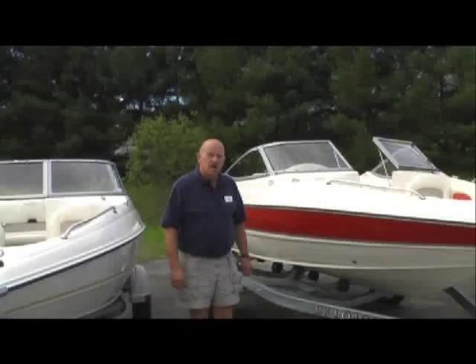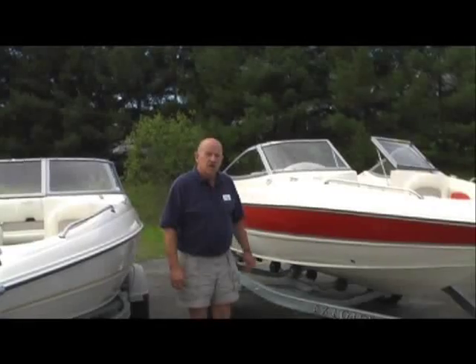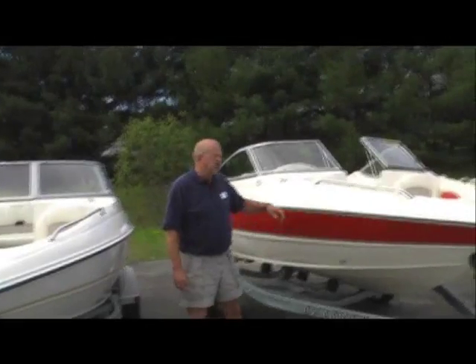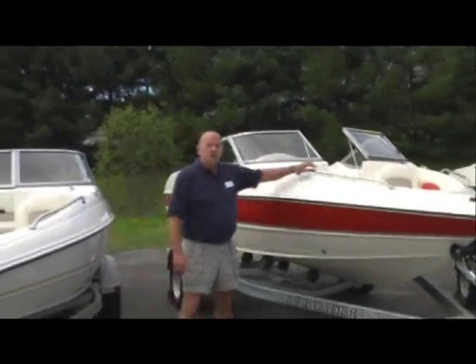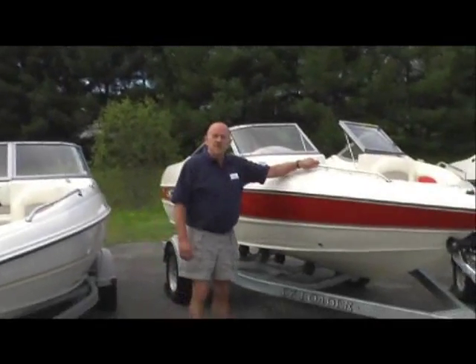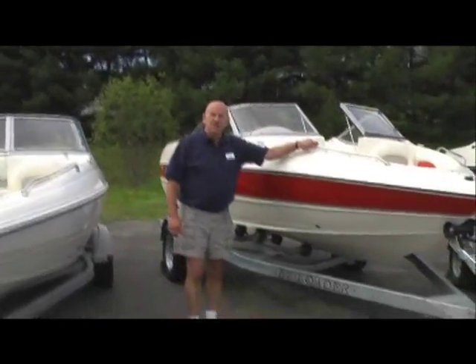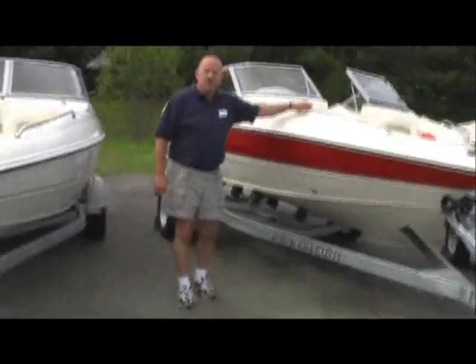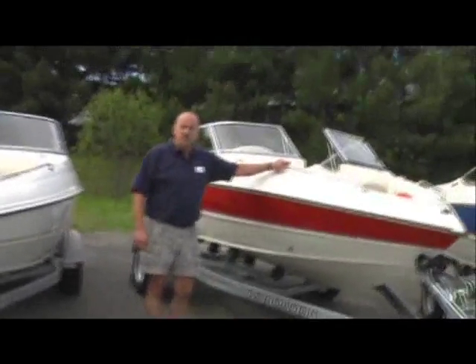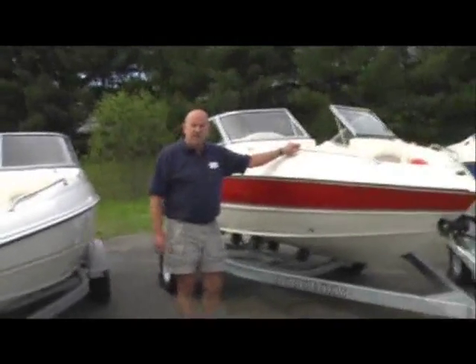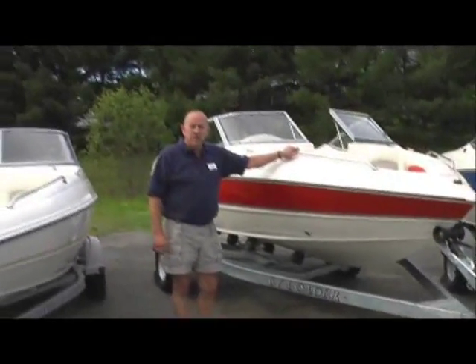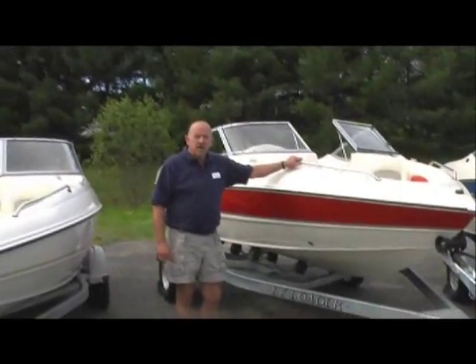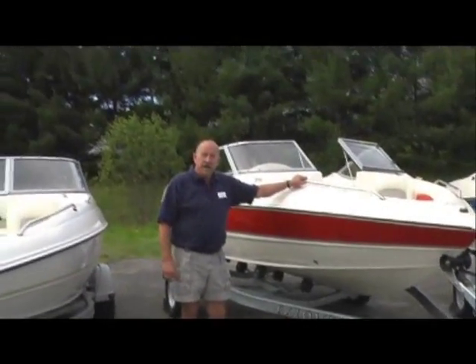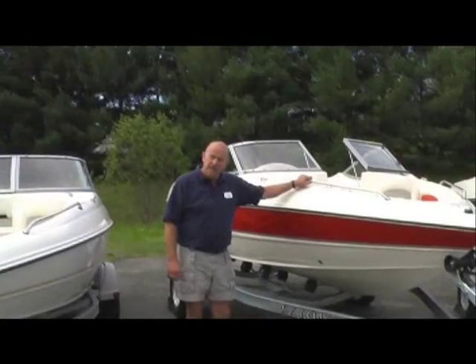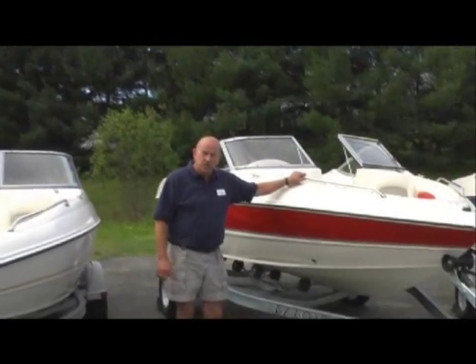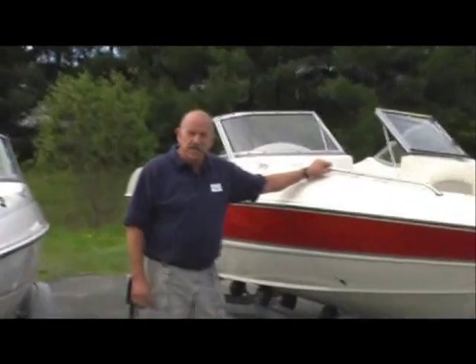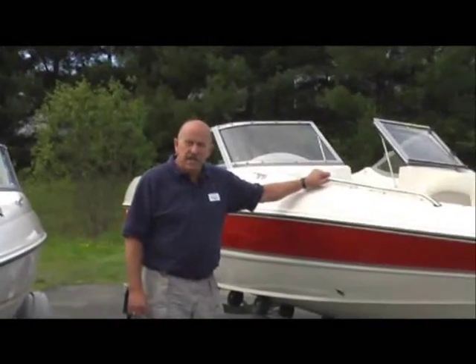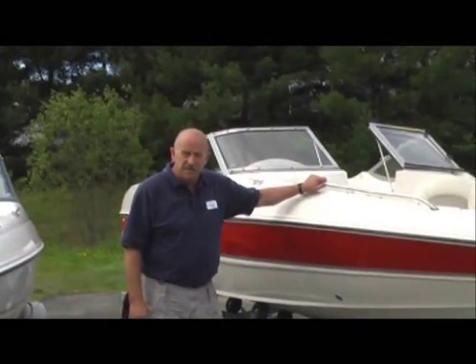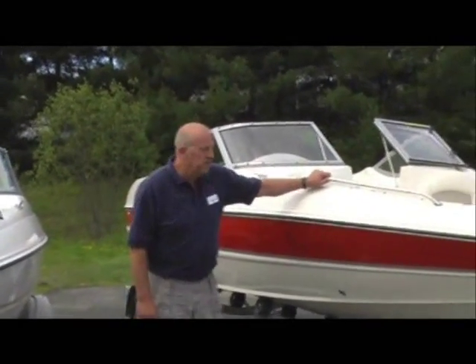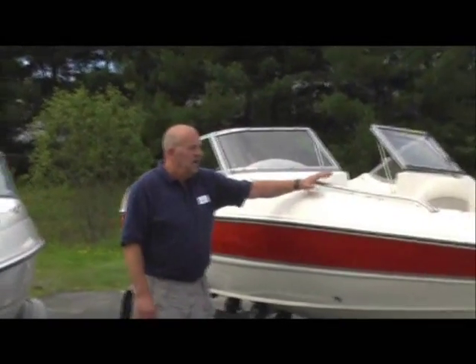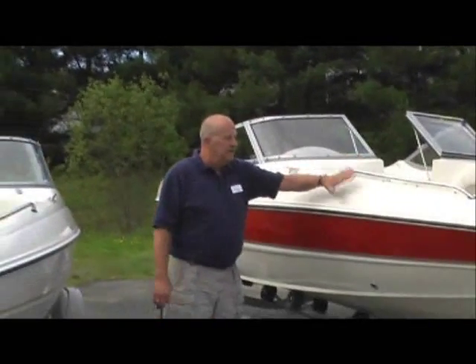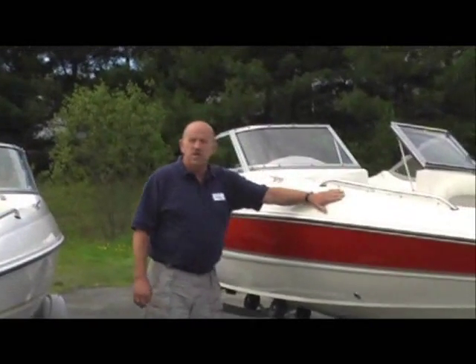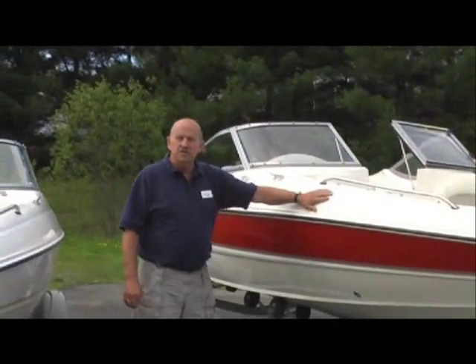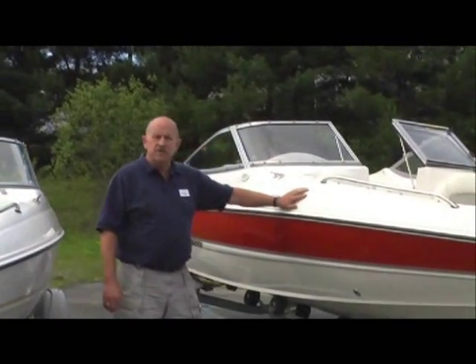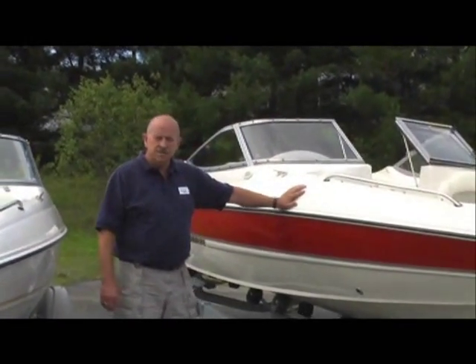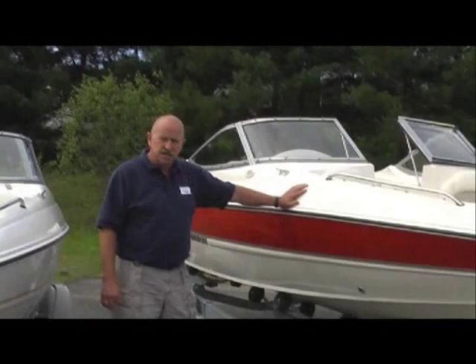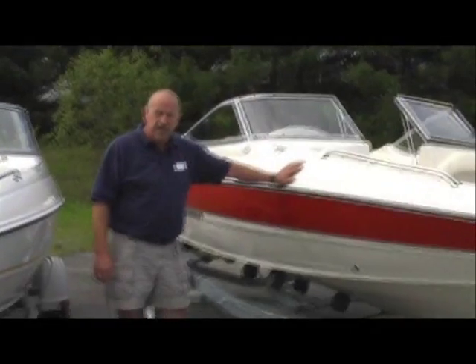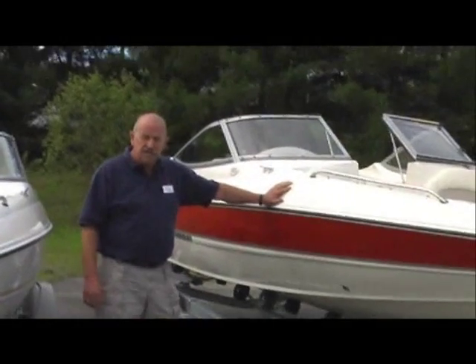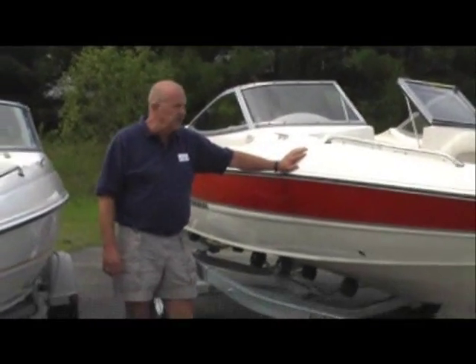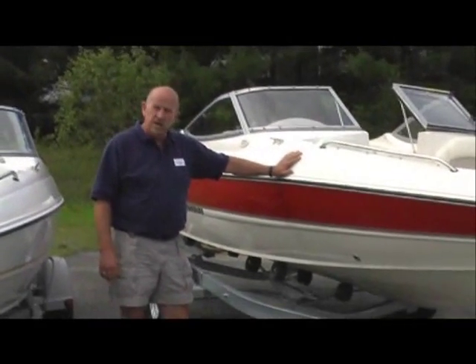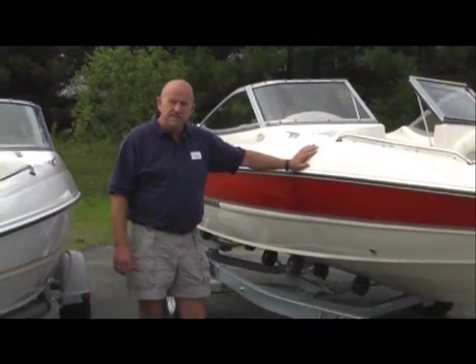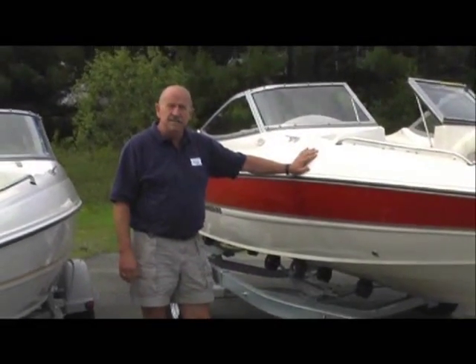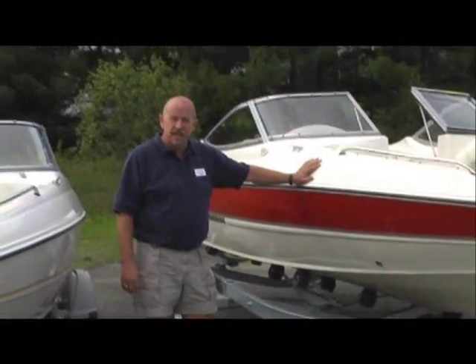Good morning. Welcome to Hamlin's Marine from Waterville and Hamlin's Marina in Hamden. This is one of our new Stingrays — it's a Stingray 18-foot, the 185 LS.